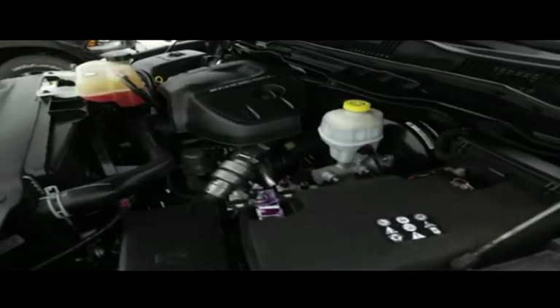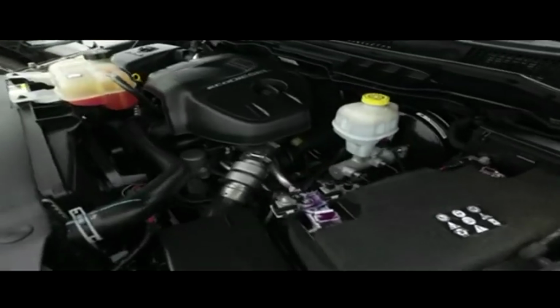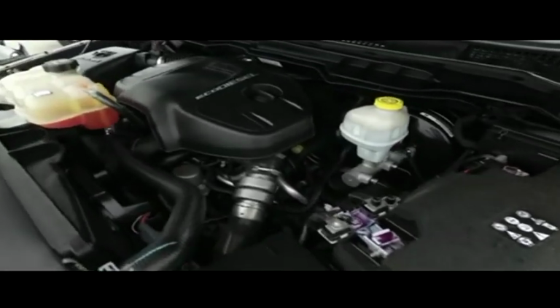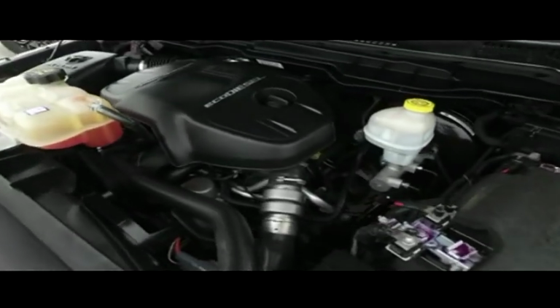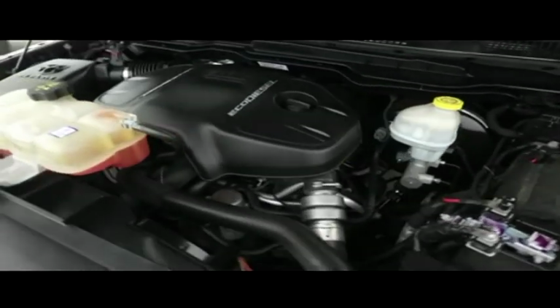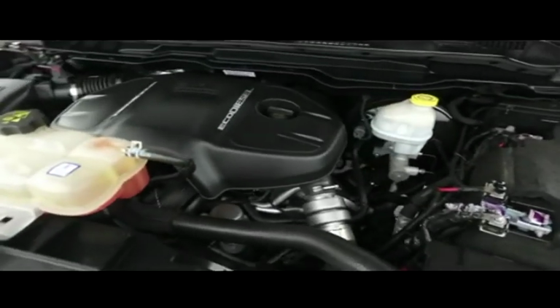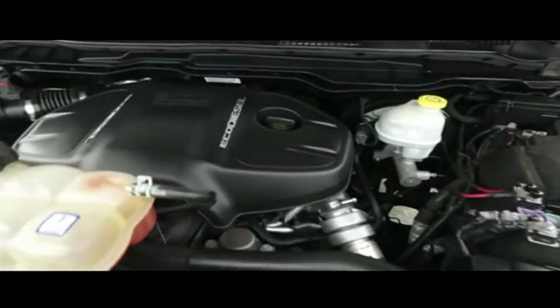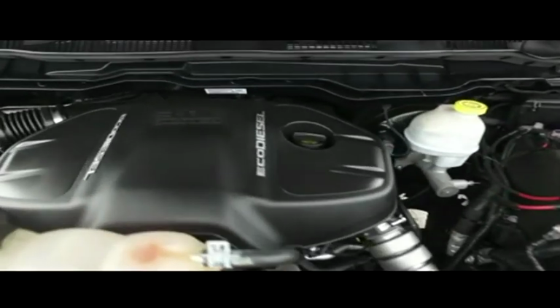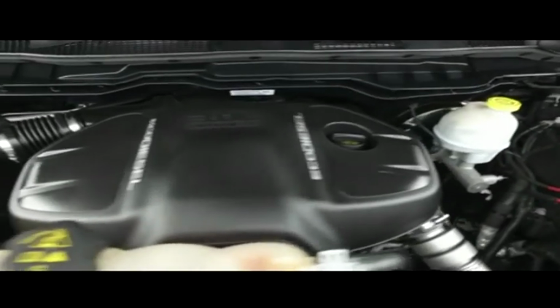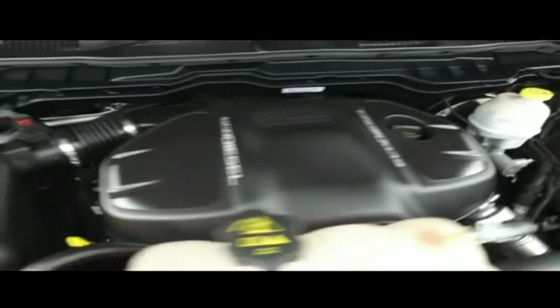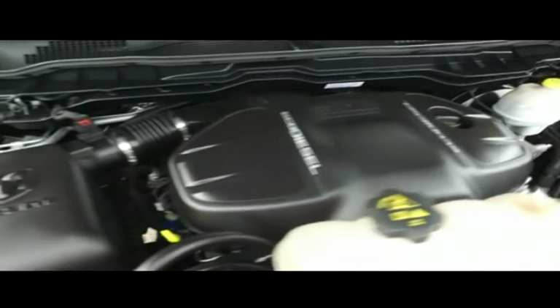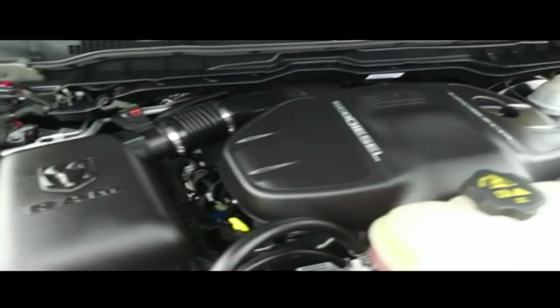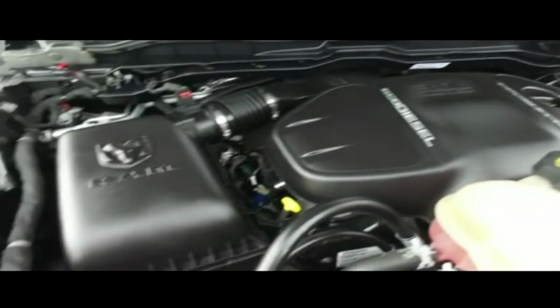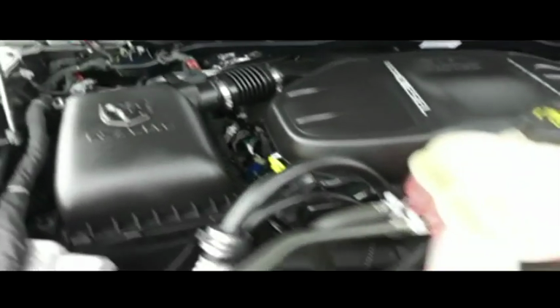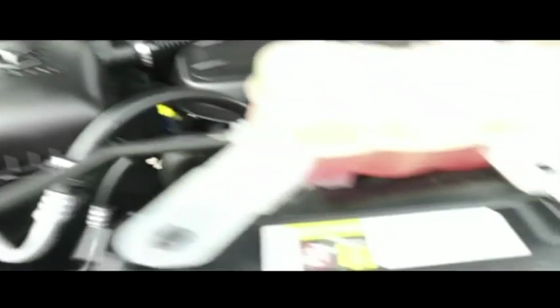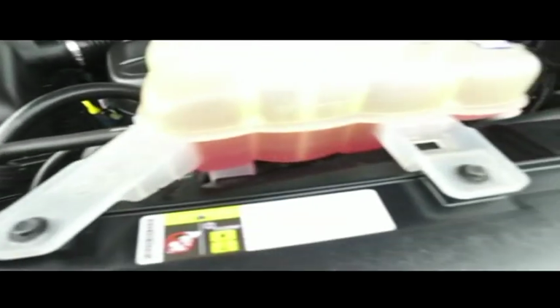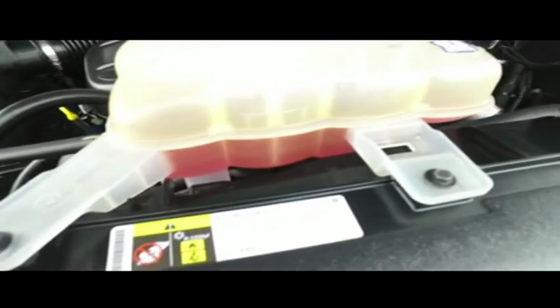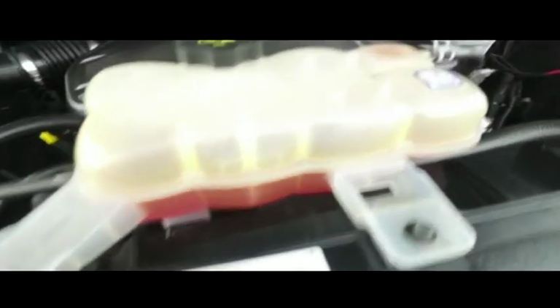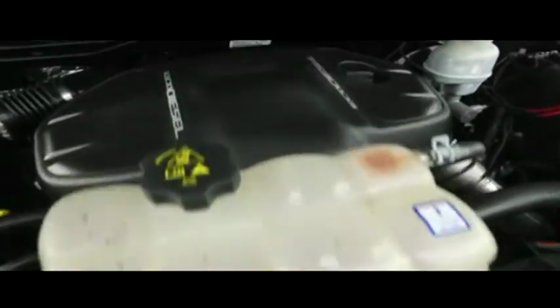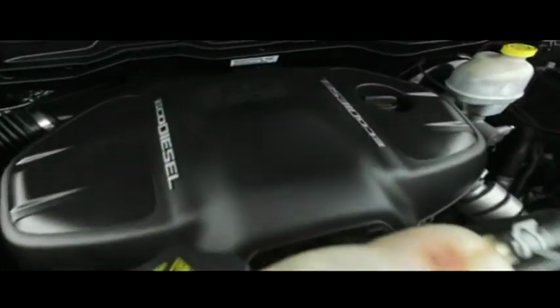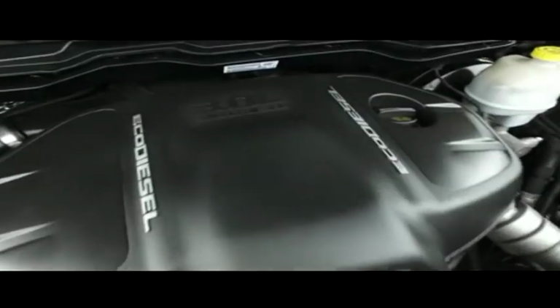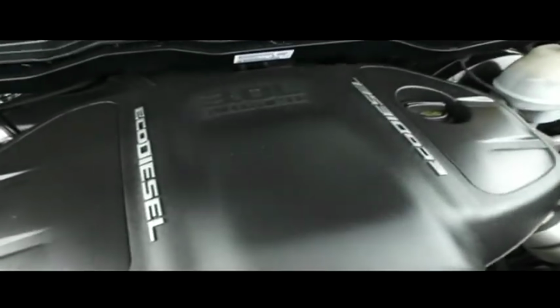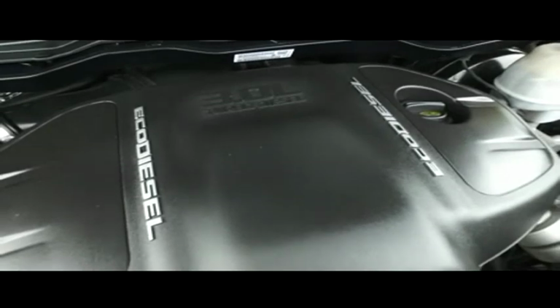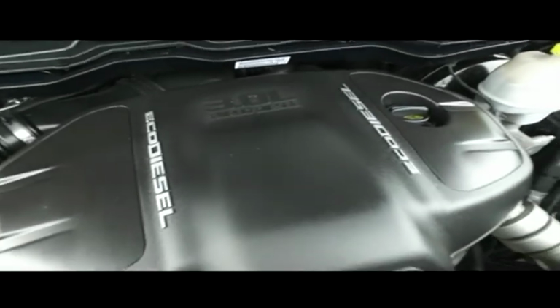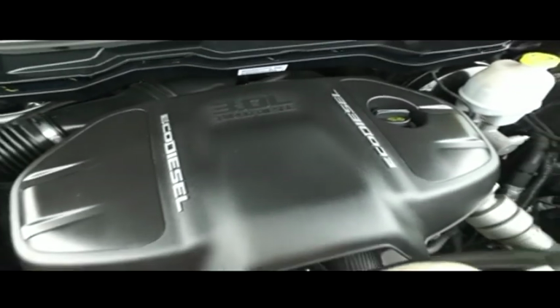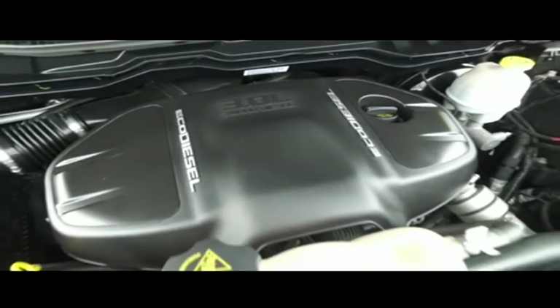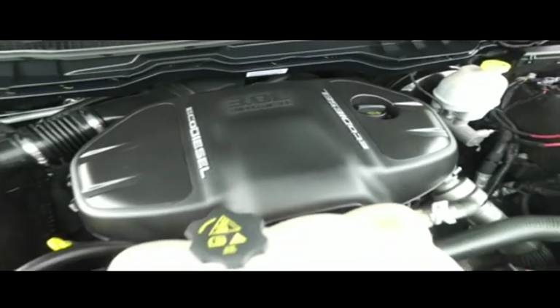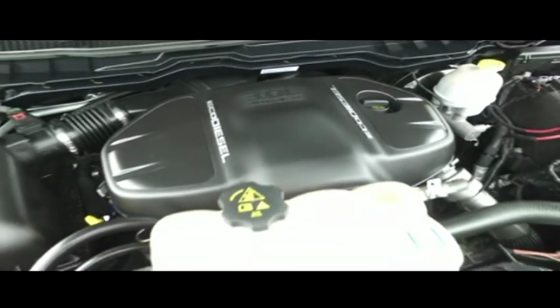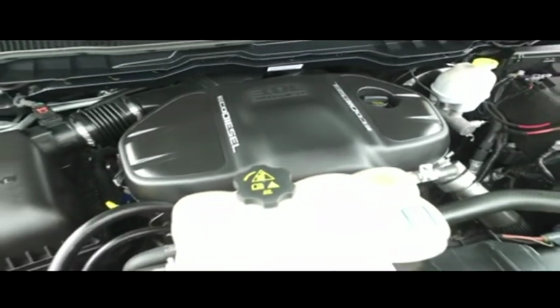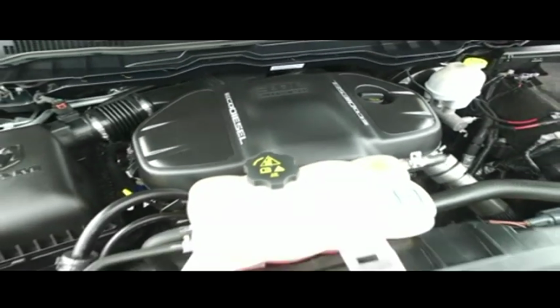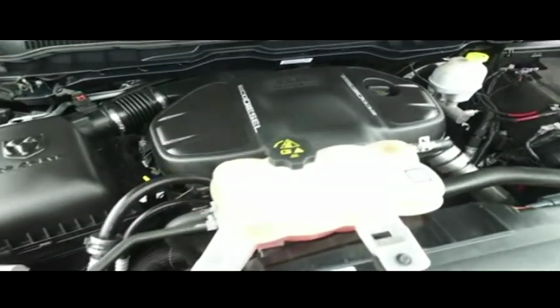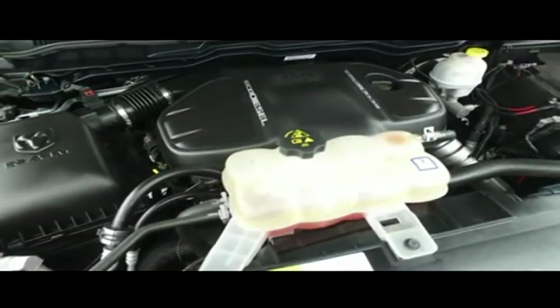Let's check out this beautiful engine — super clean, no signs of rust or oxidation. You'll be pumping out major horsepower with that EcoDiesel 3.0-liter turbo, pumping muscle to make you hustle.